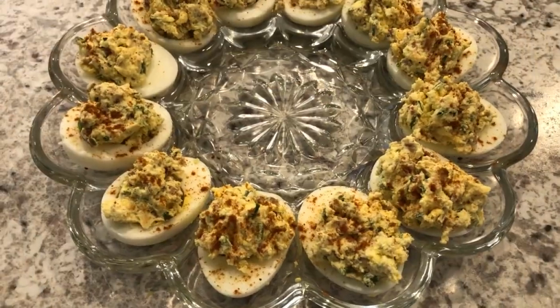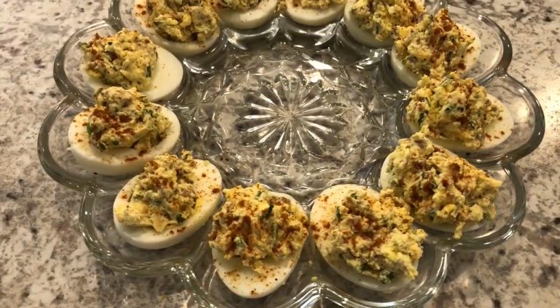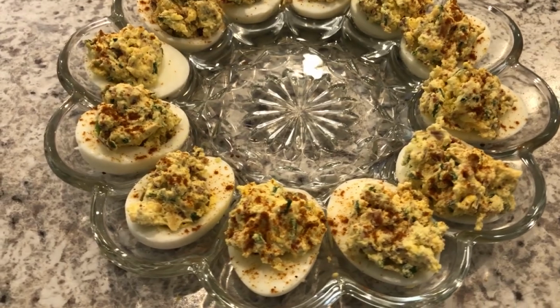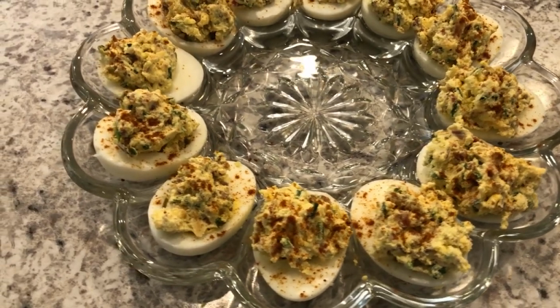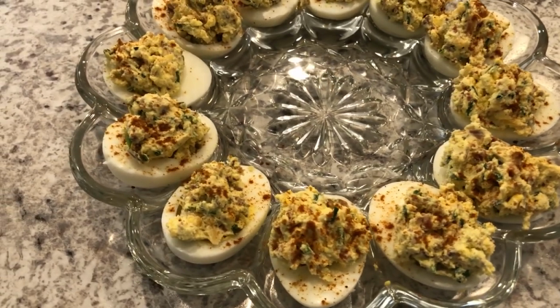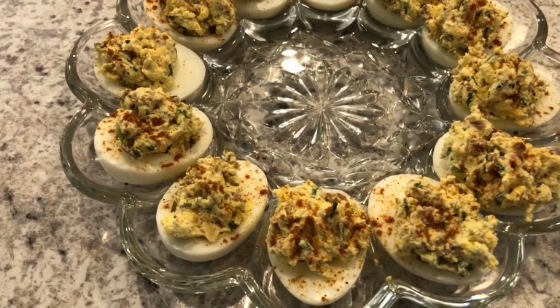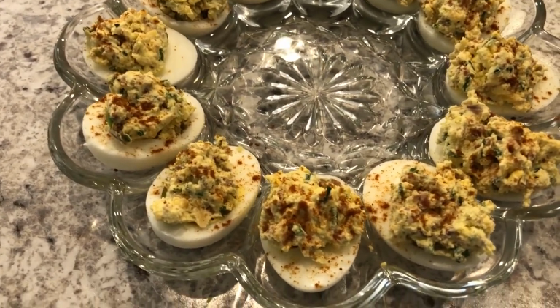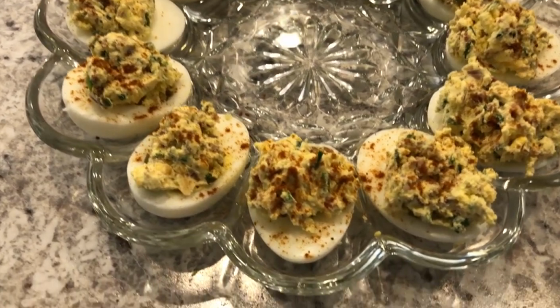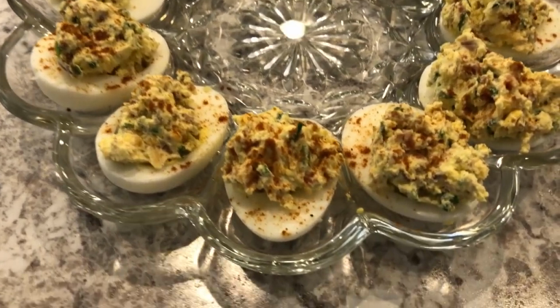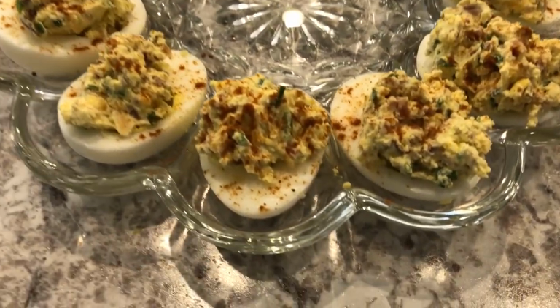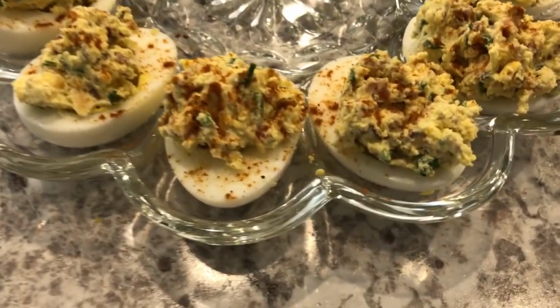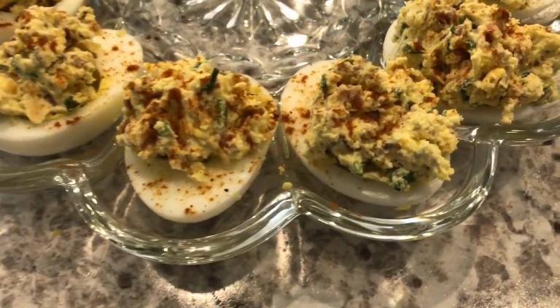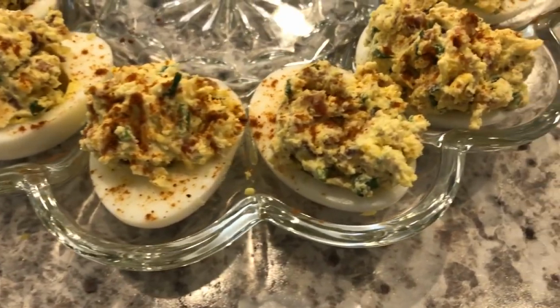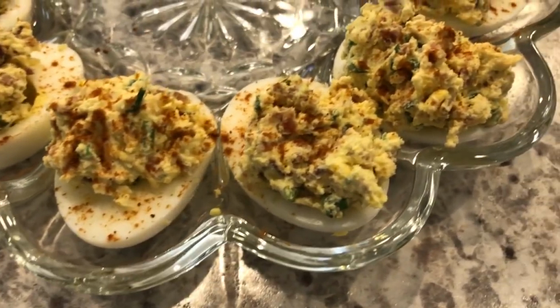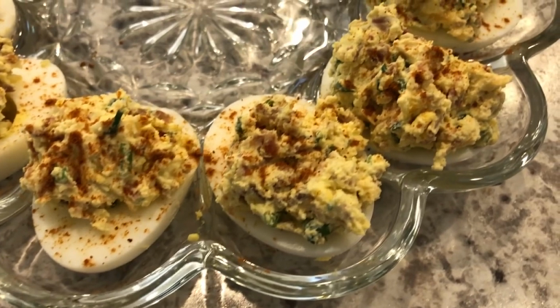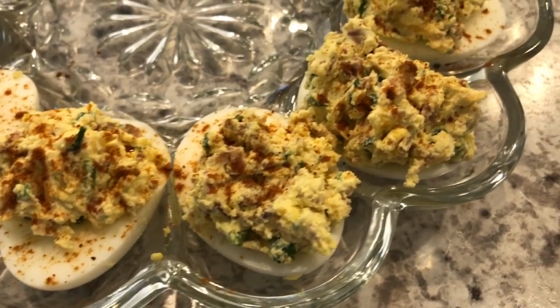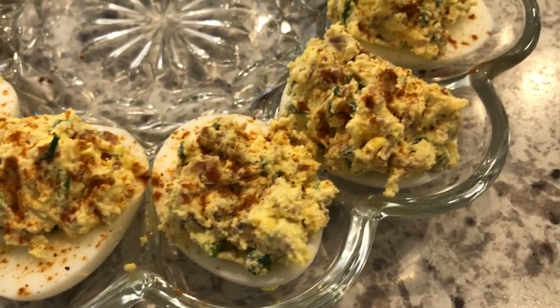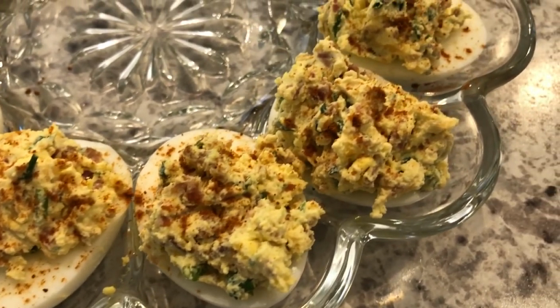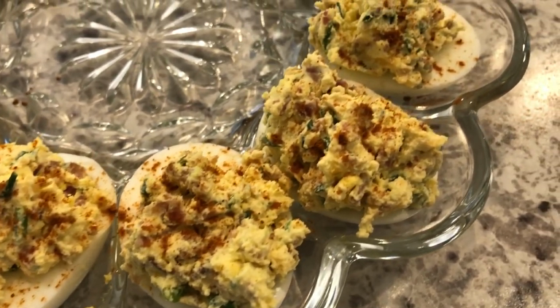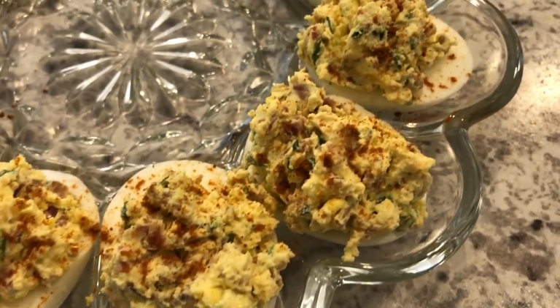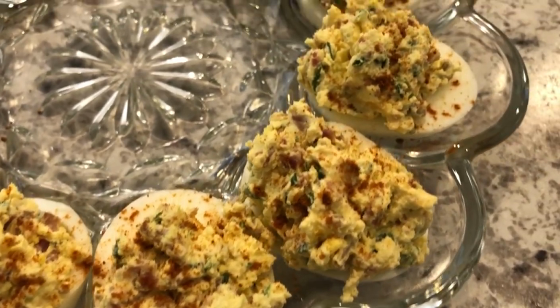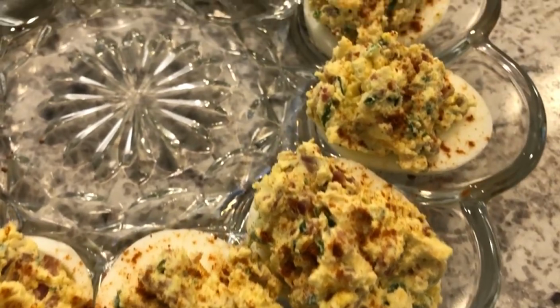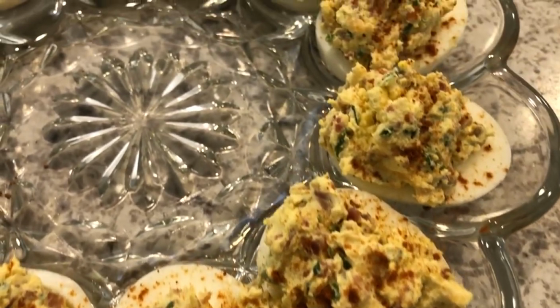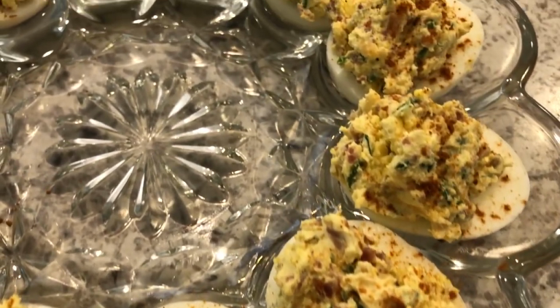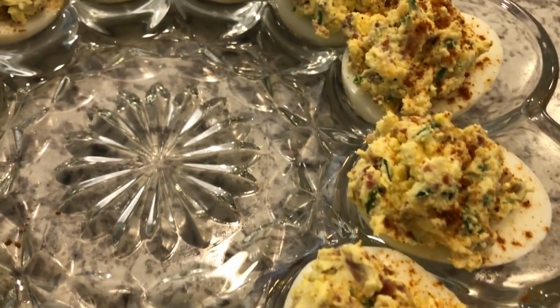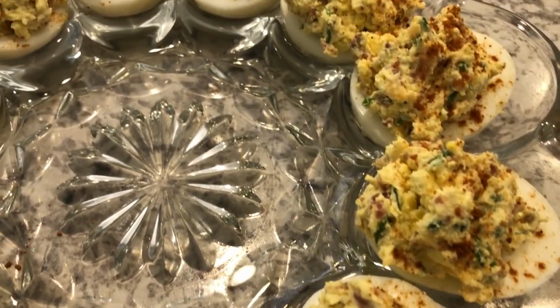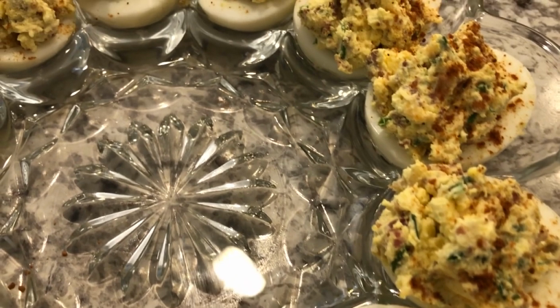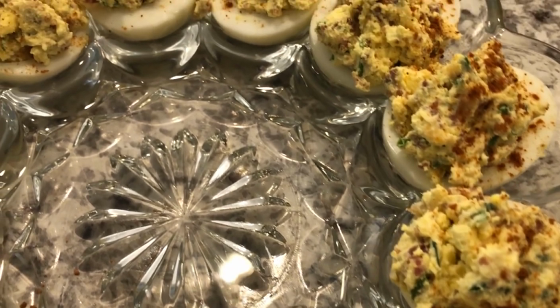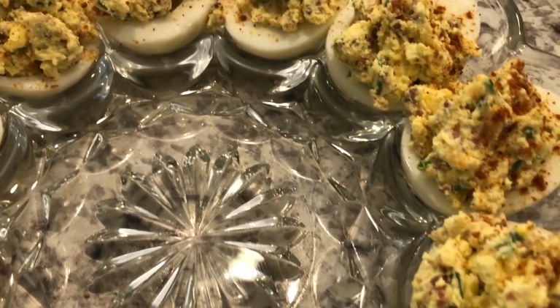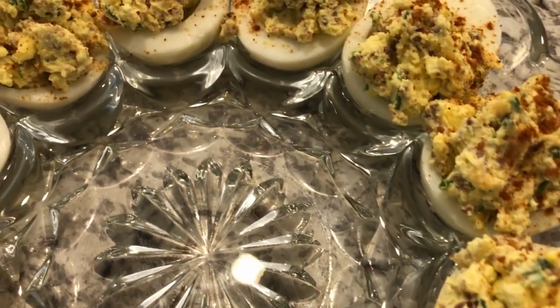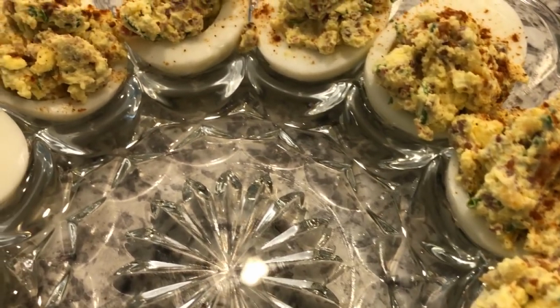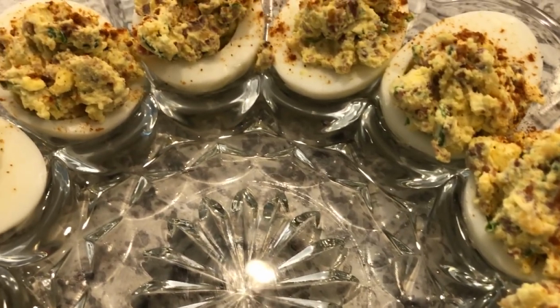Here are the deviled eggs. I sprinkled them with a little bit of paprika, and as you can see they were so simple and easy to prepare. They are so delicious — I know they're going to be a hit with your family and your friends.